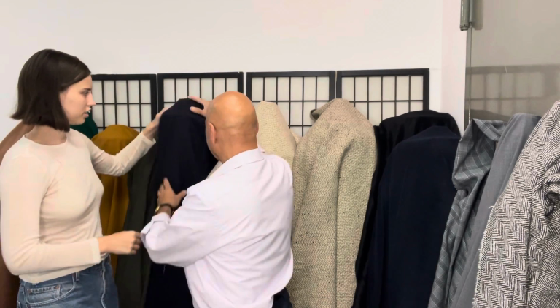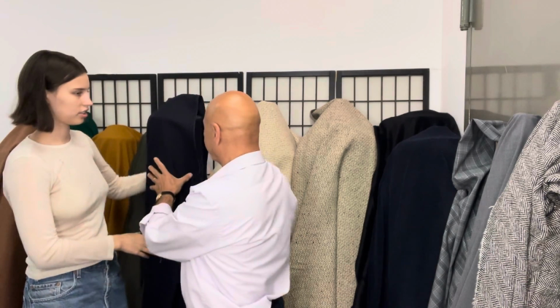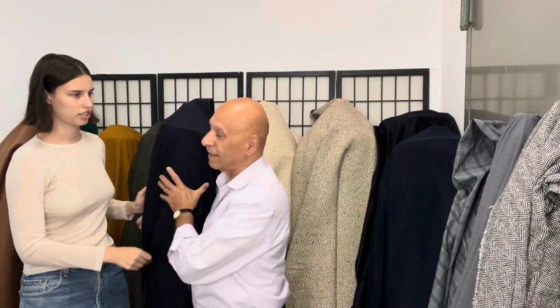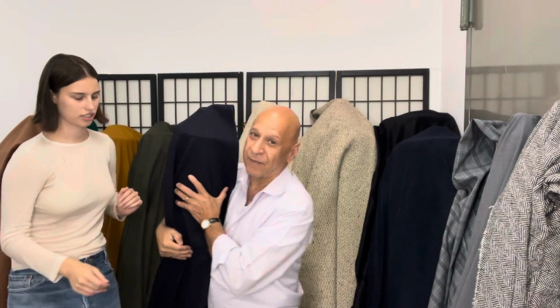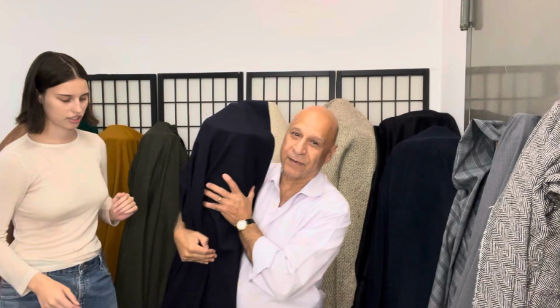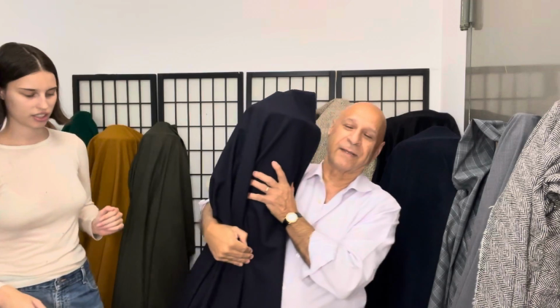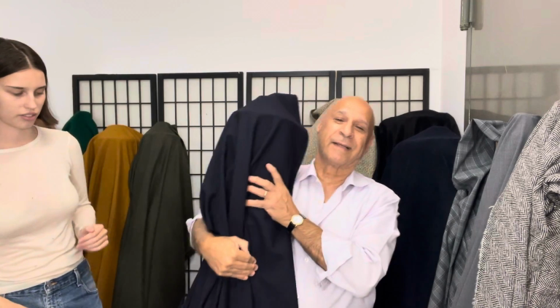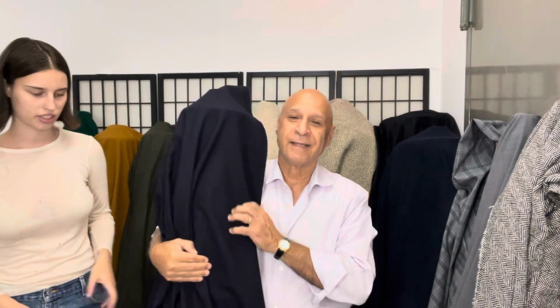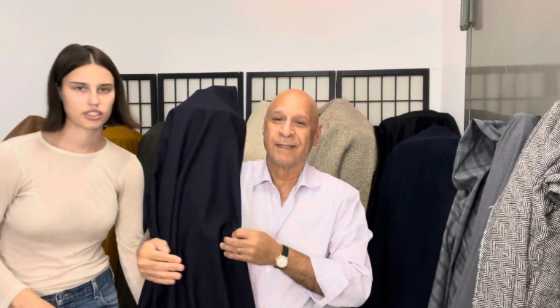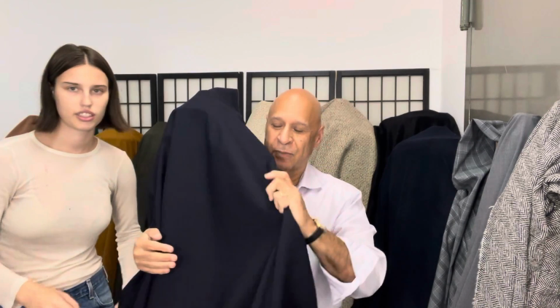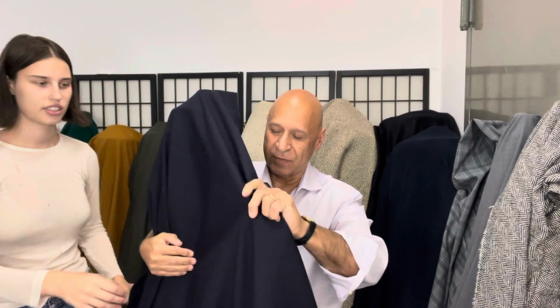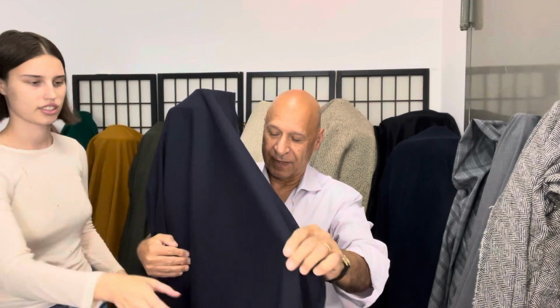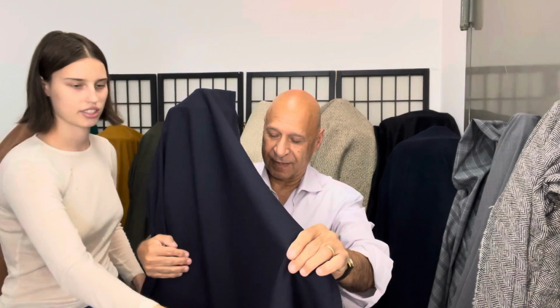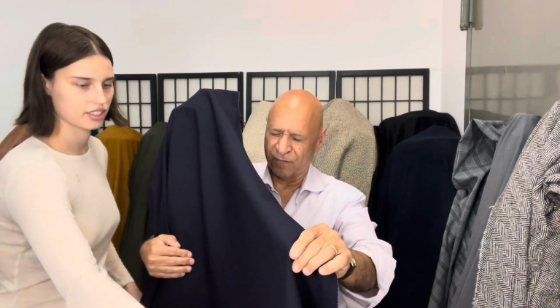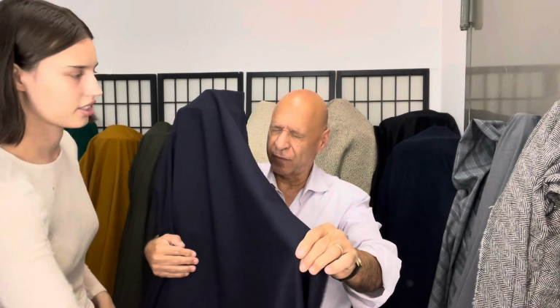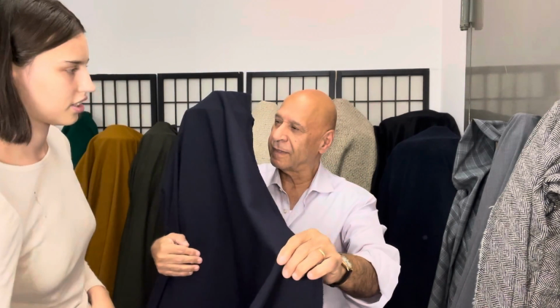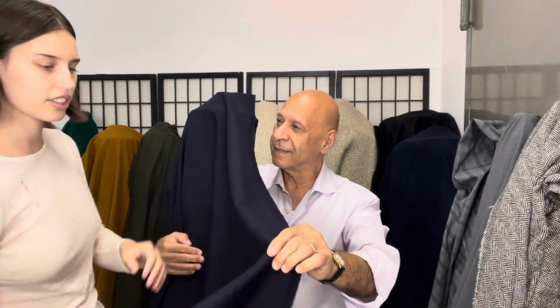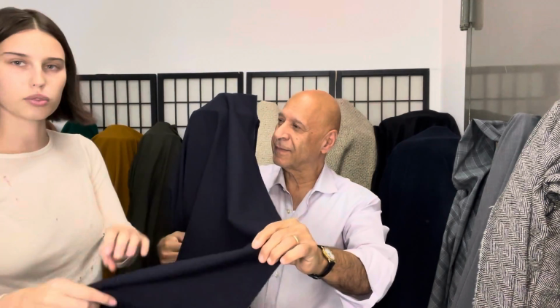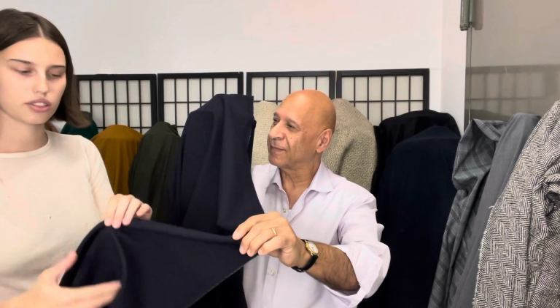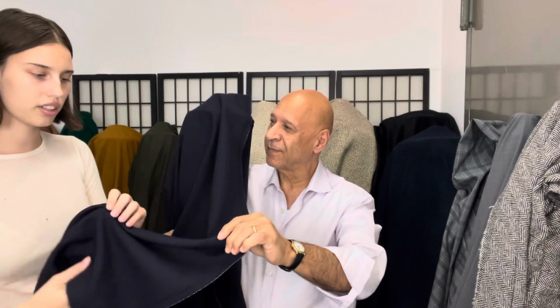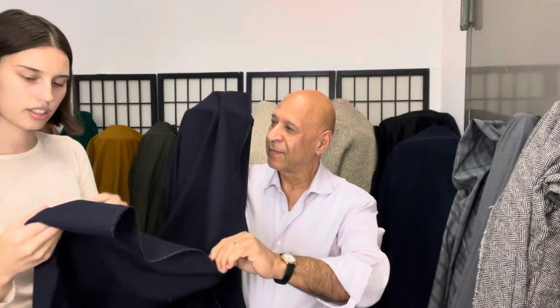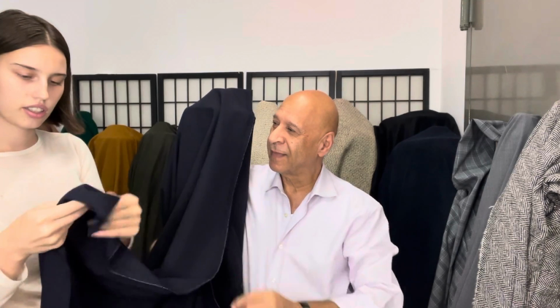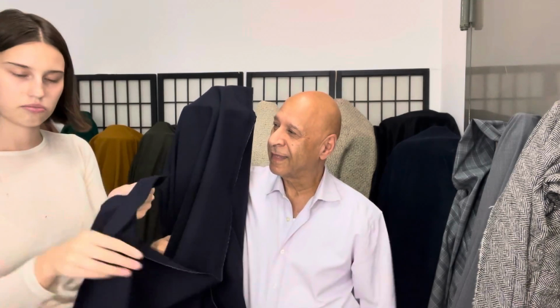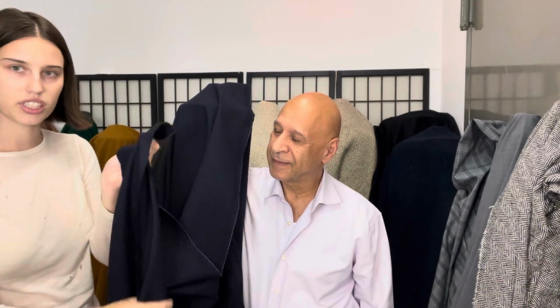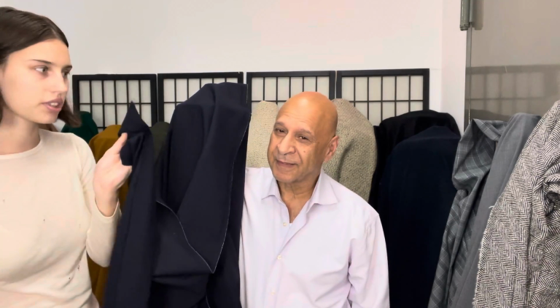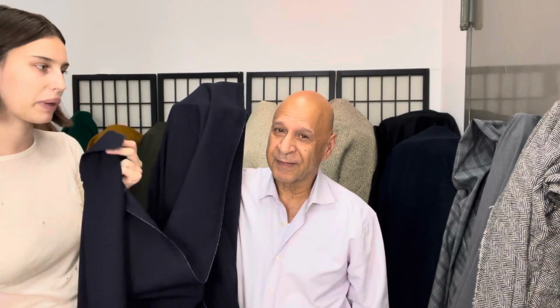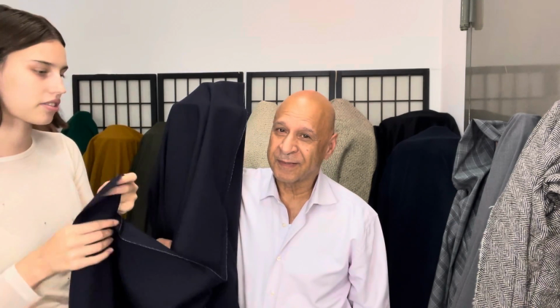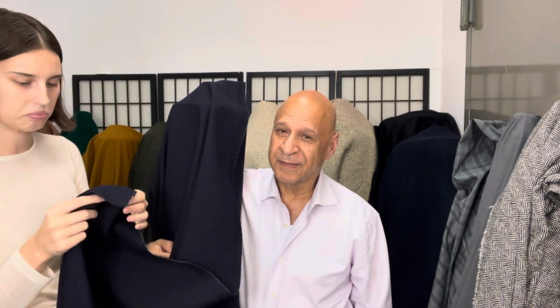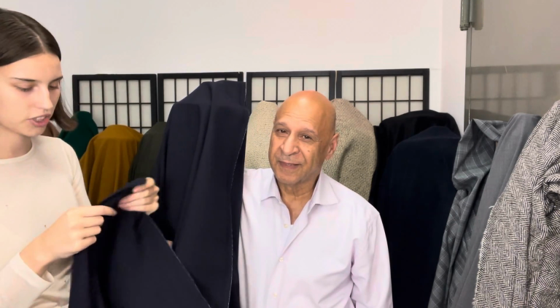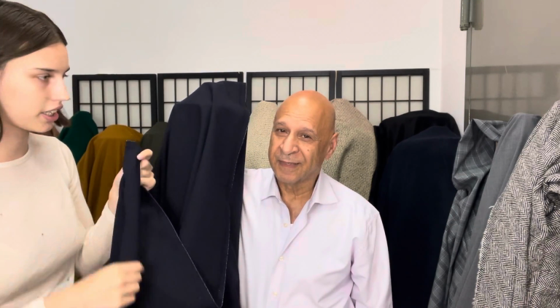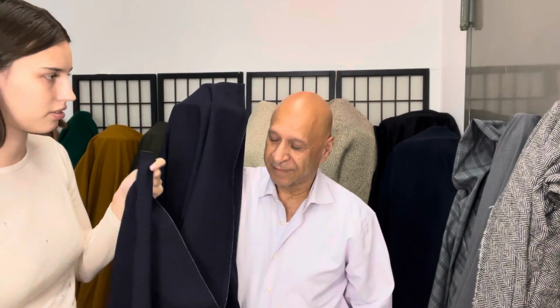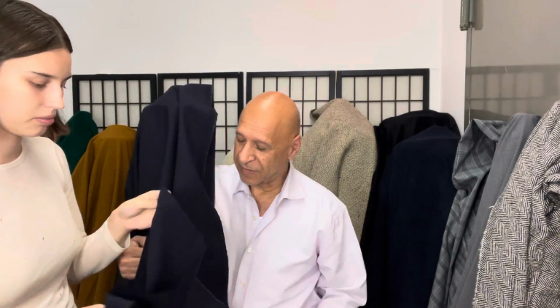And this one is a heavy one. Beautiful worsted — this is a worsted twill. It's really good for pants and a jacket. Dark navy.